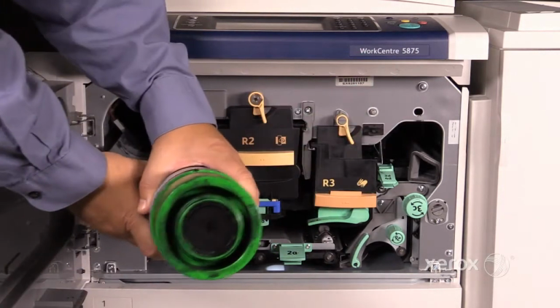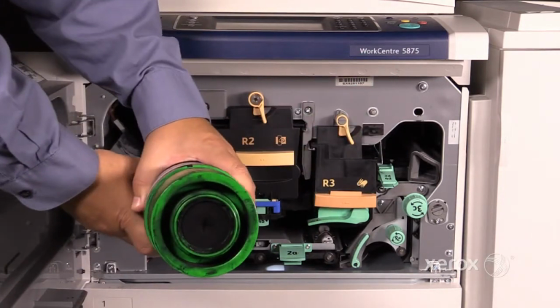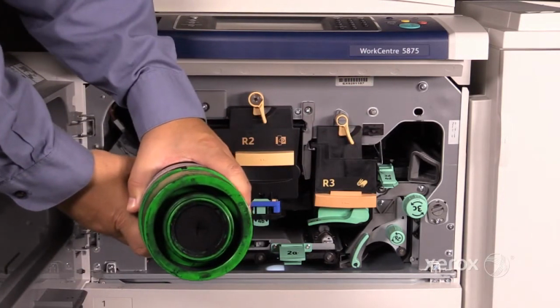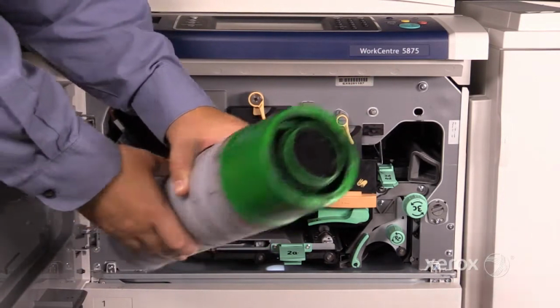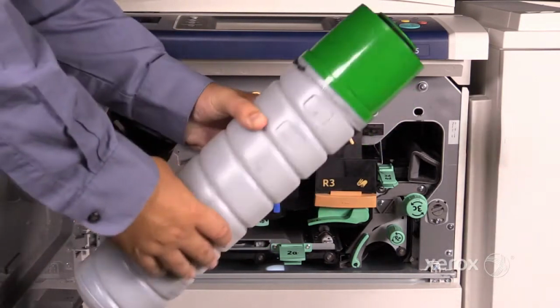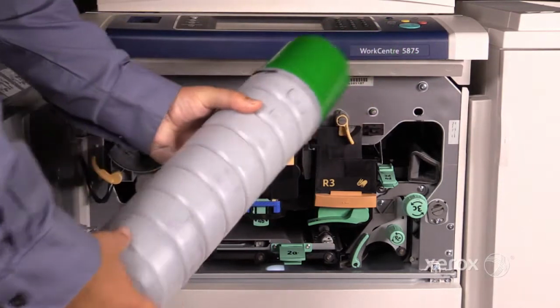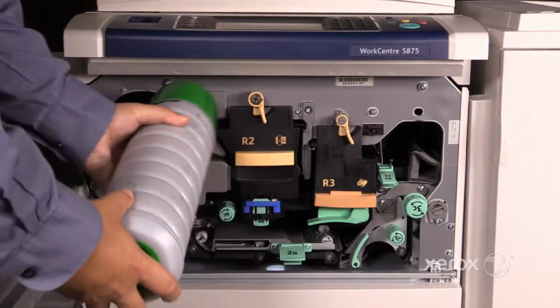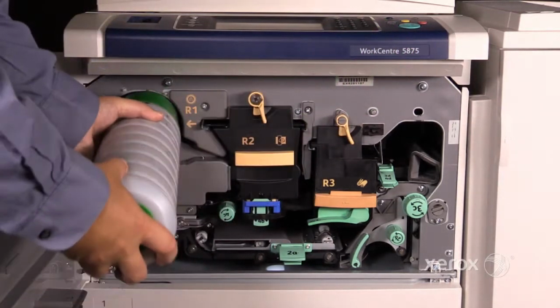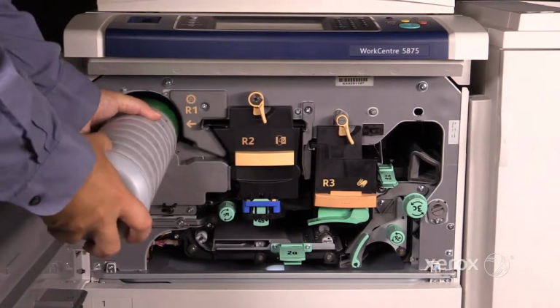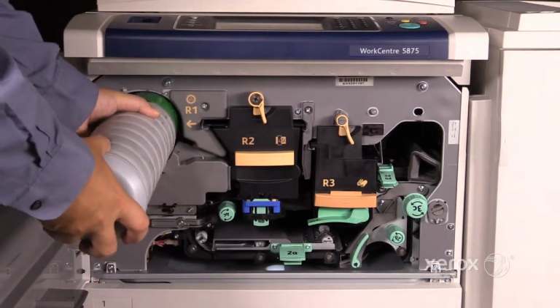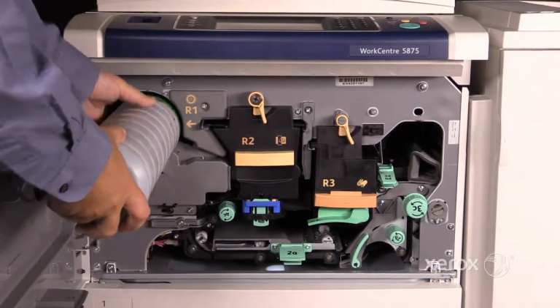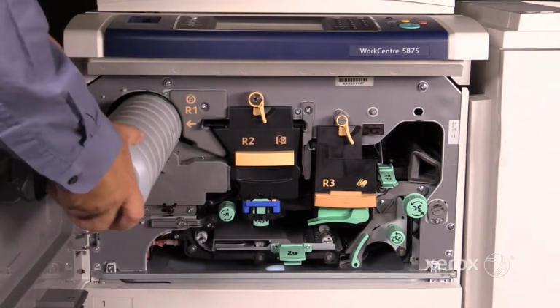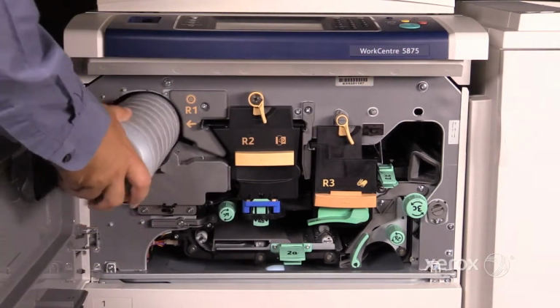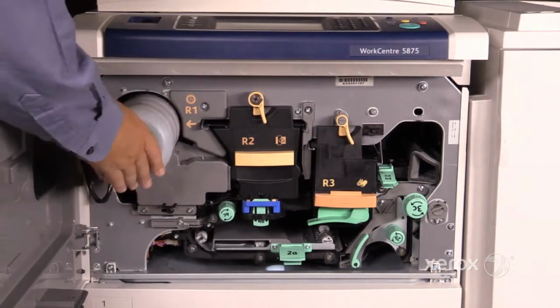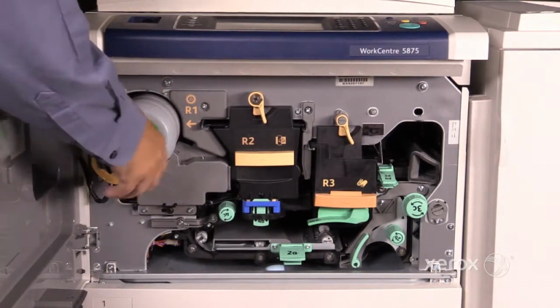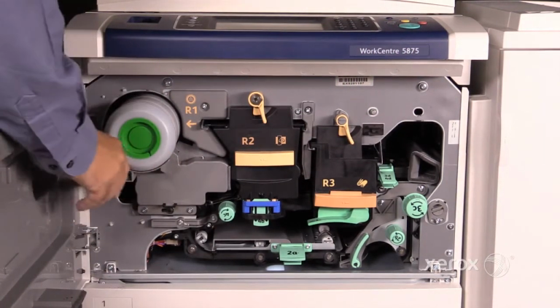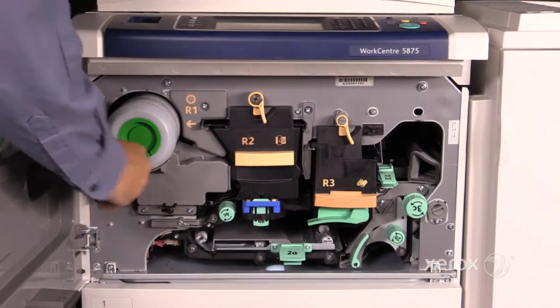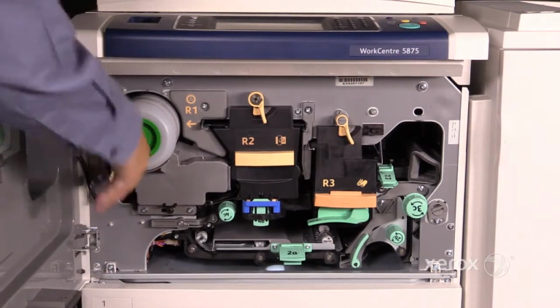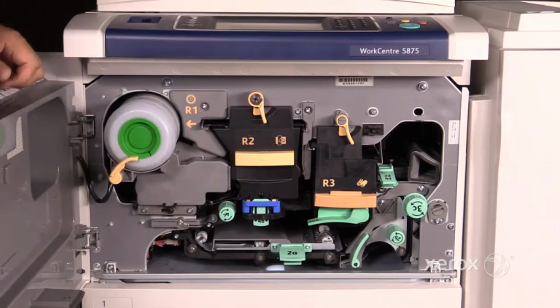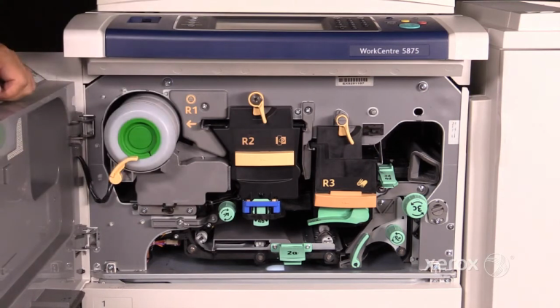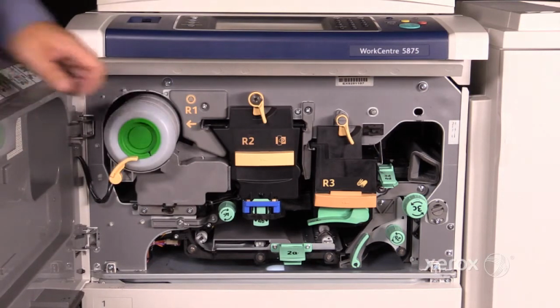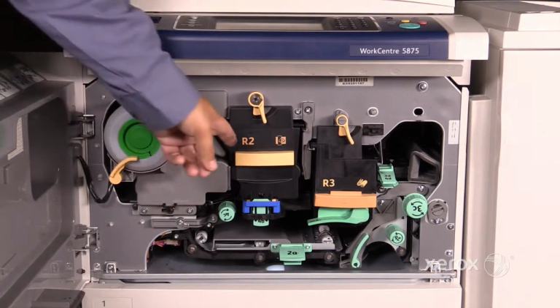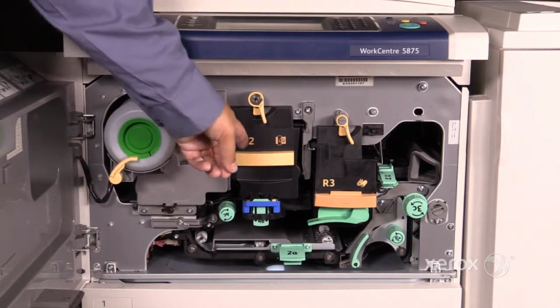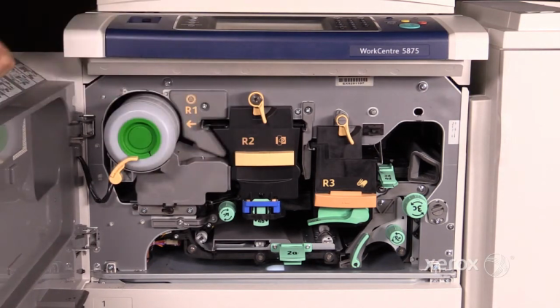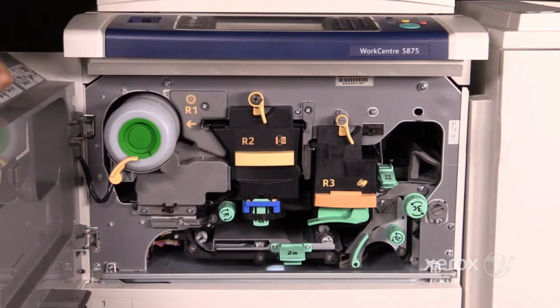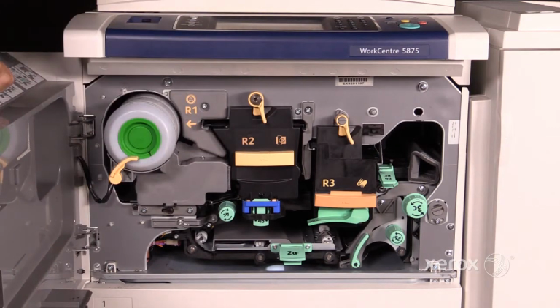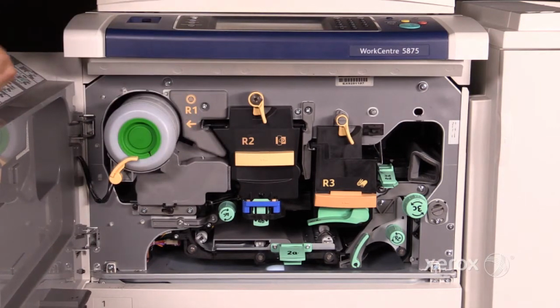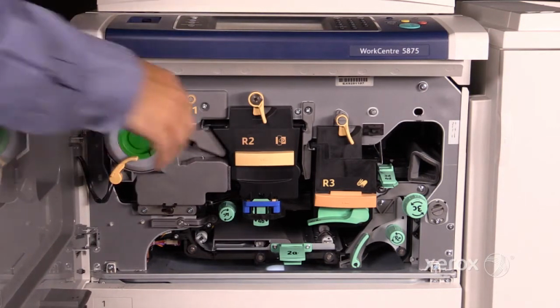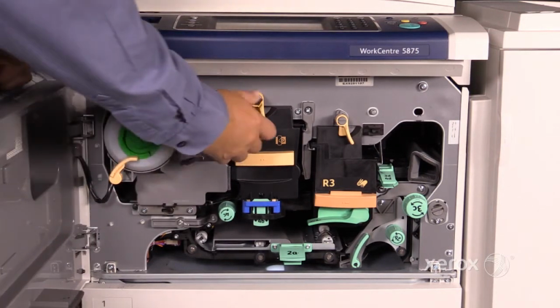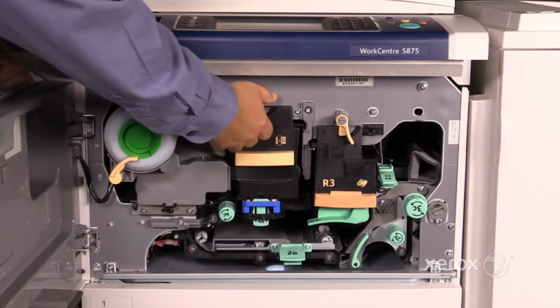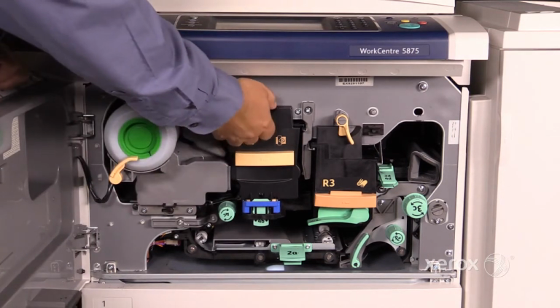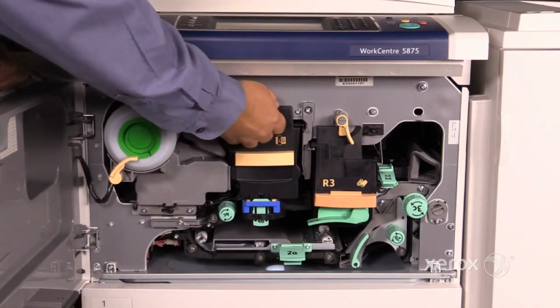You'll notice the other end is open. Relatch it. Next up is R2, or your xerographic module, also referred to as the drum.